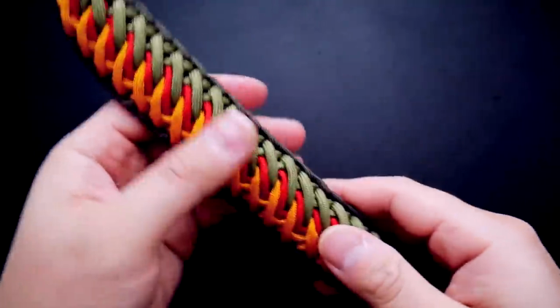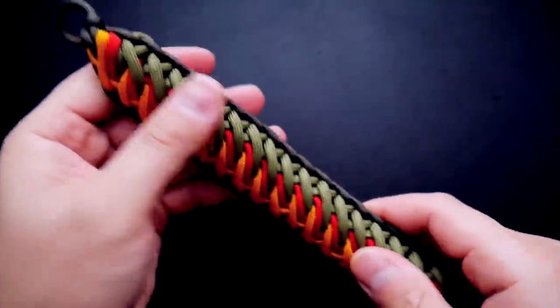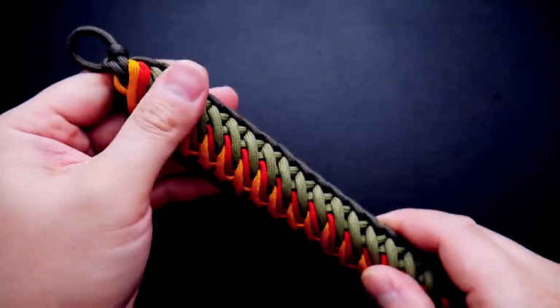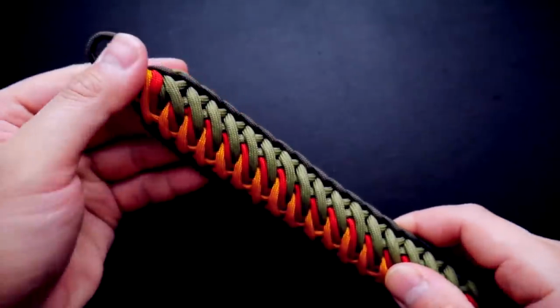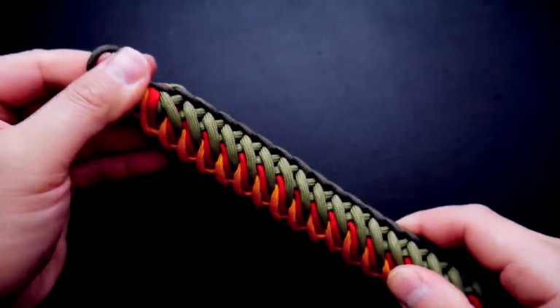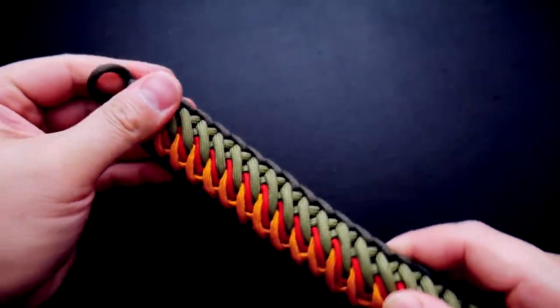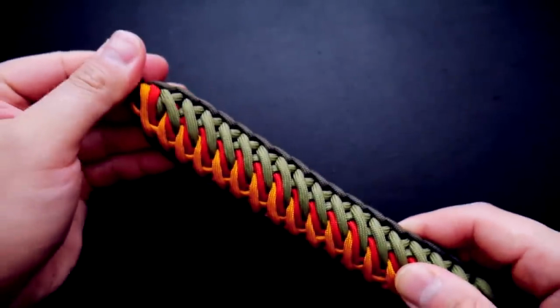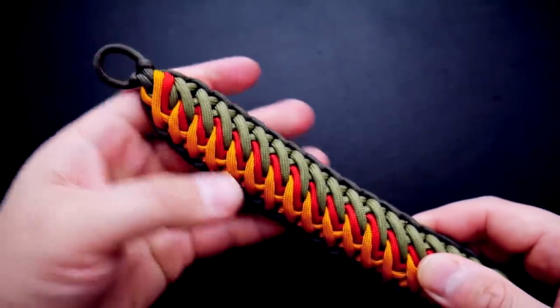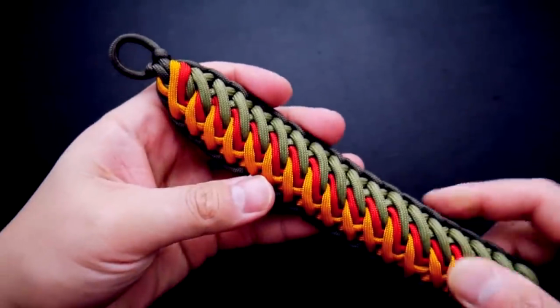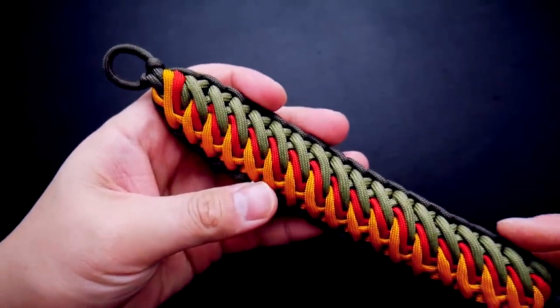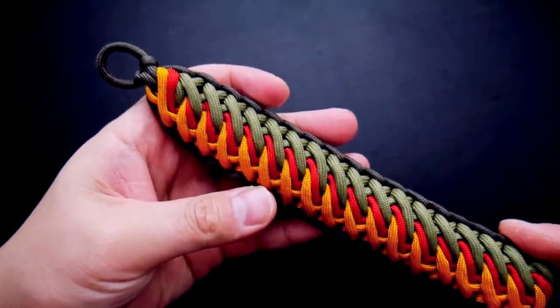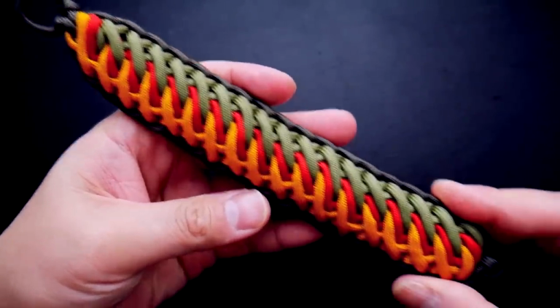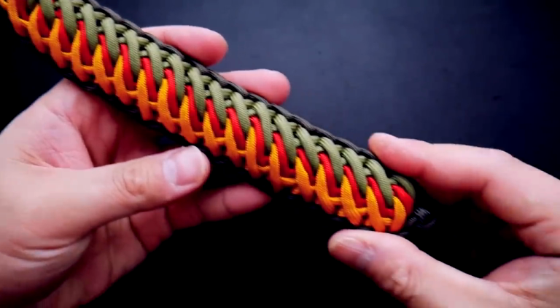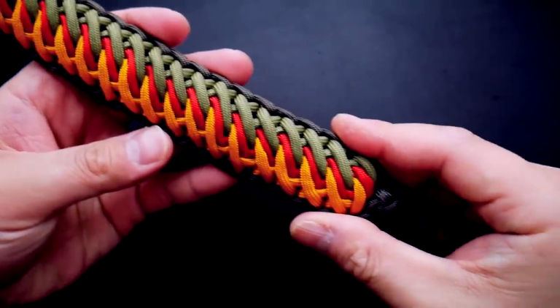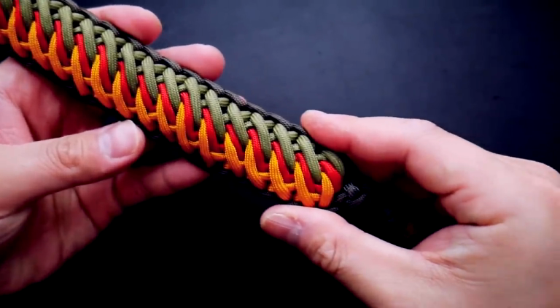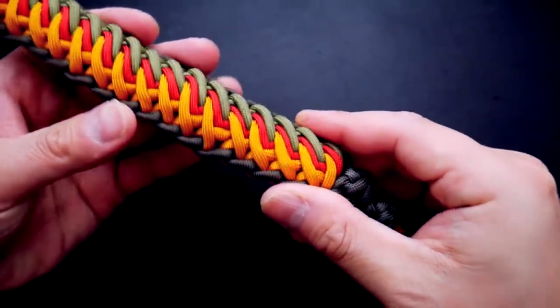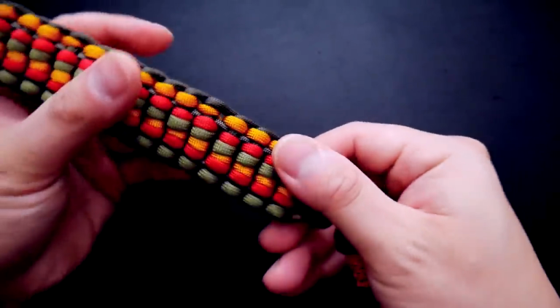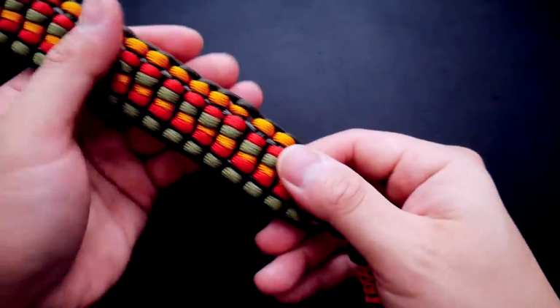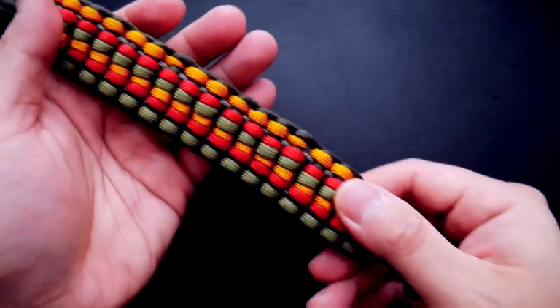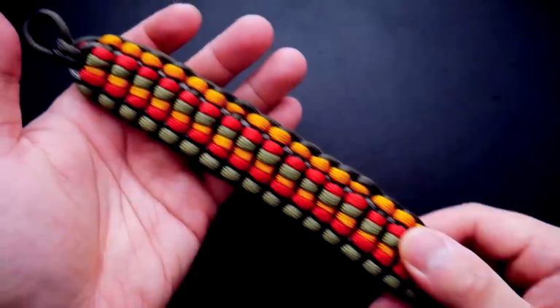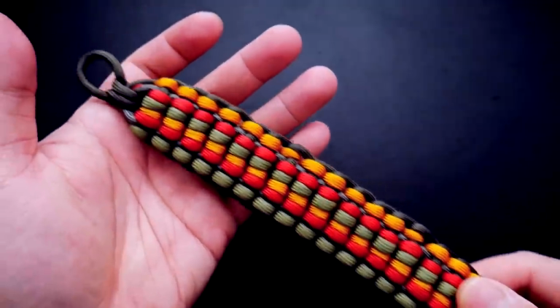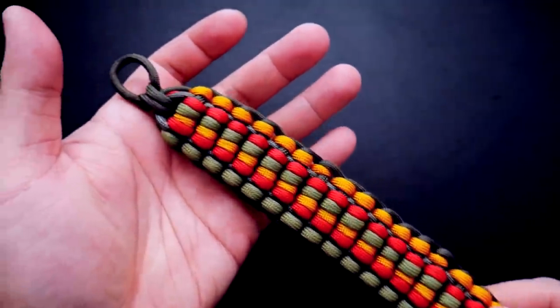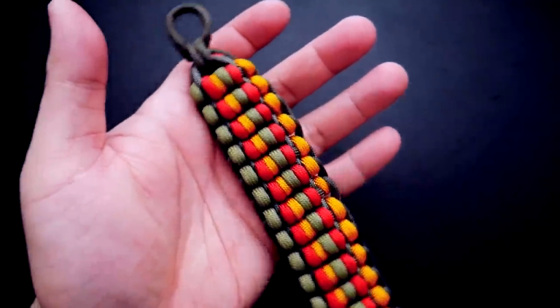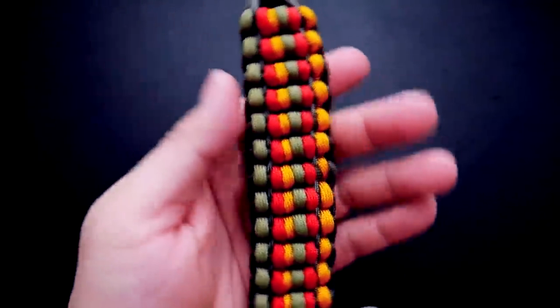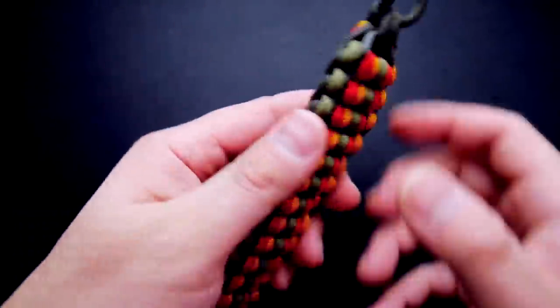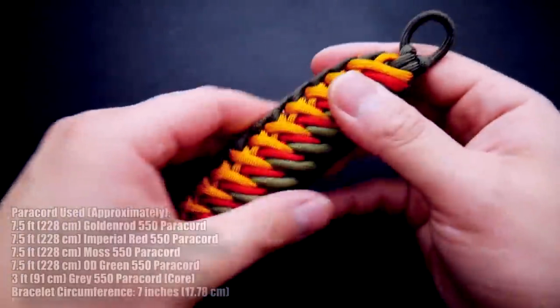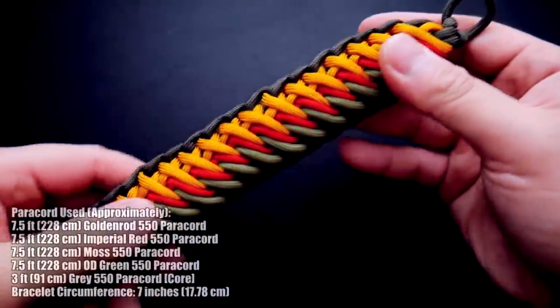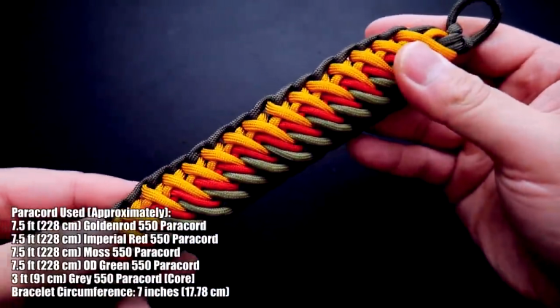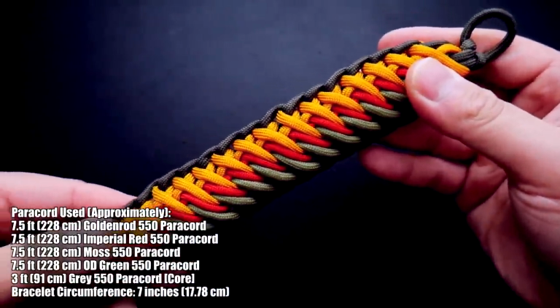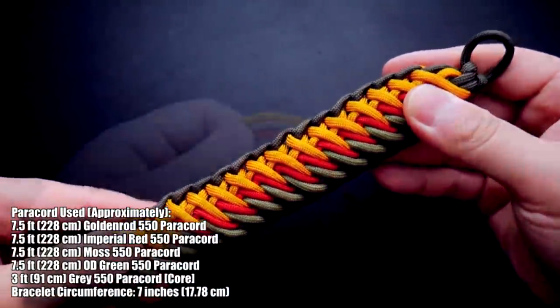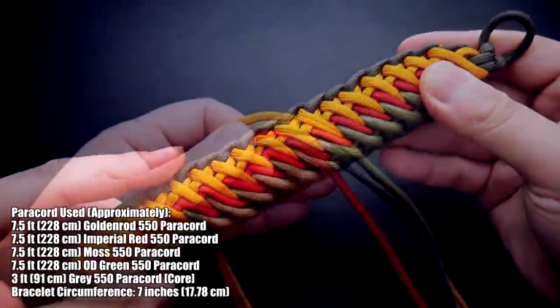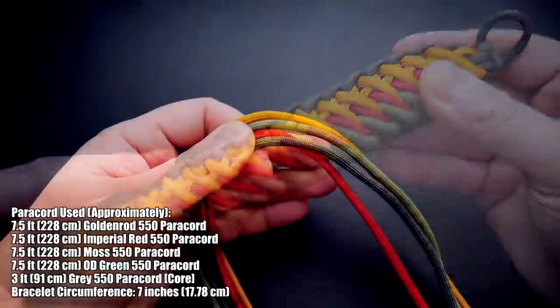This bracelet is pretty substantial — it is definitely on the thicker side, so you'll definitely have to add some length to make it fit your wrist. Hope you guys will like this one, so let's get into it.